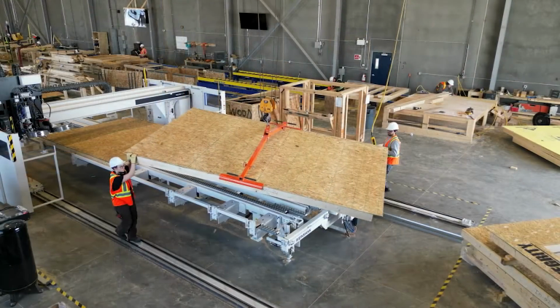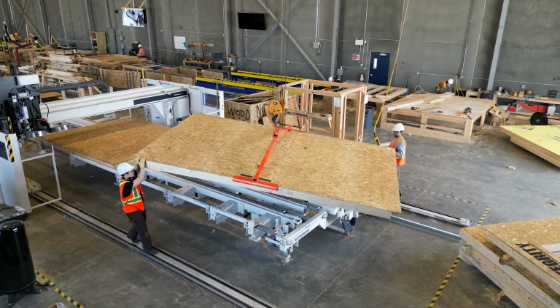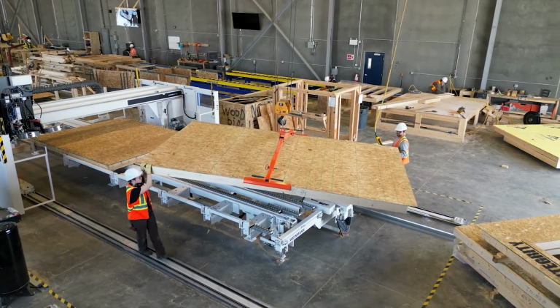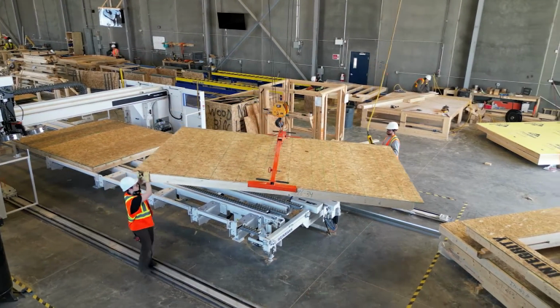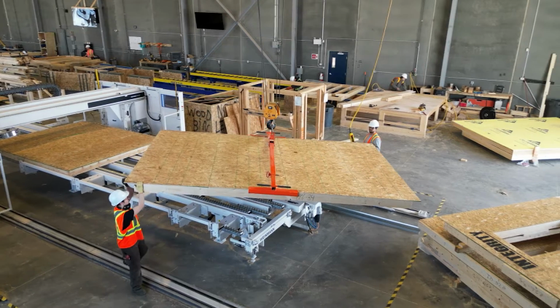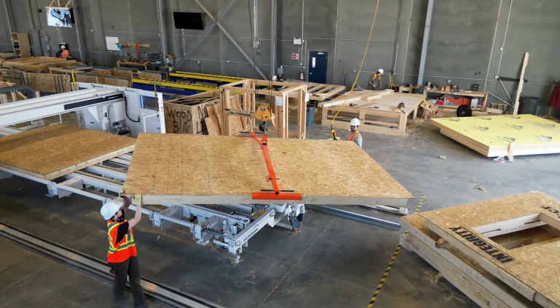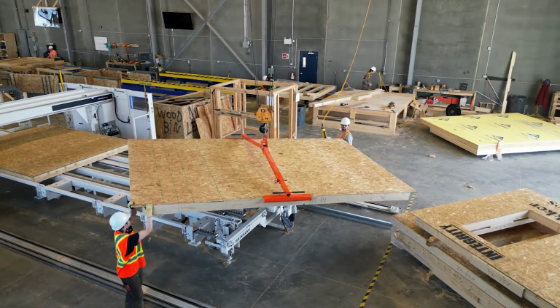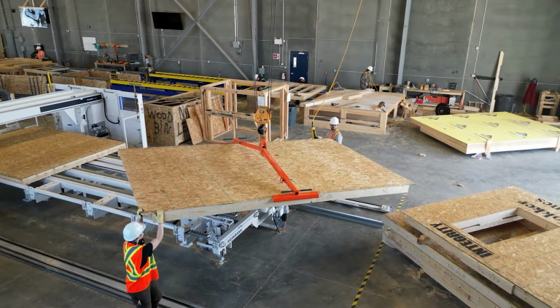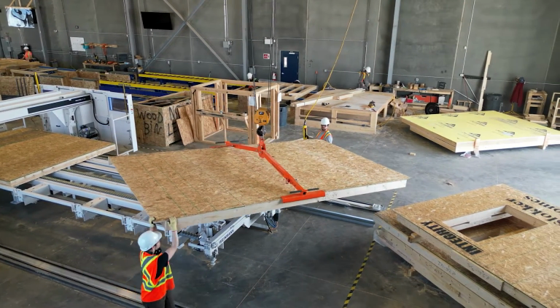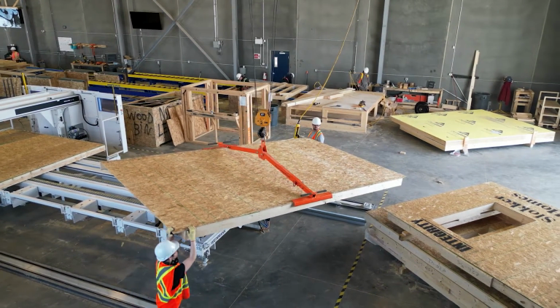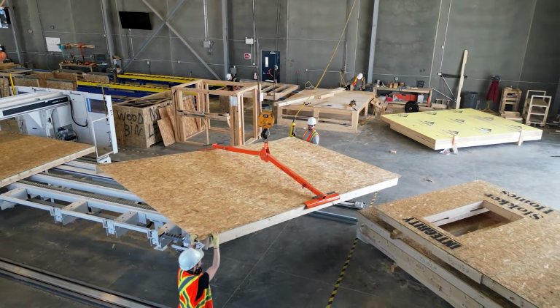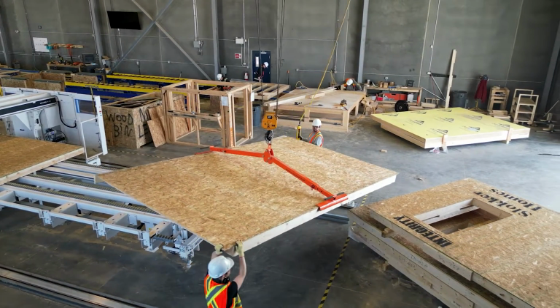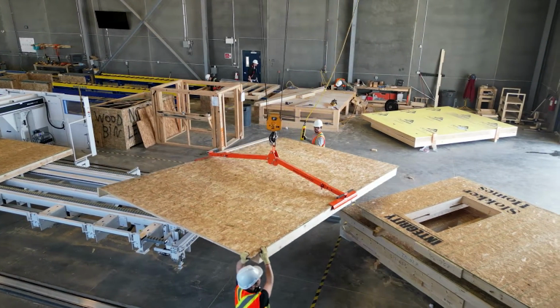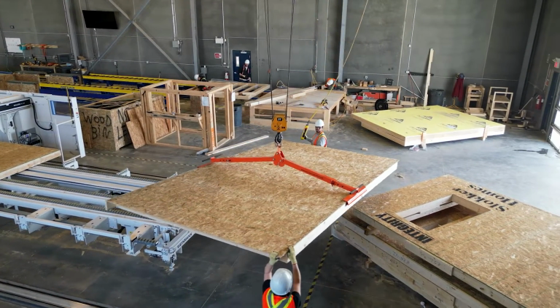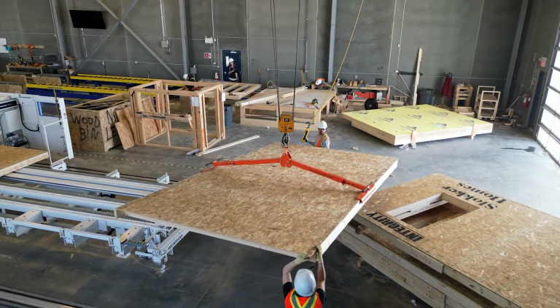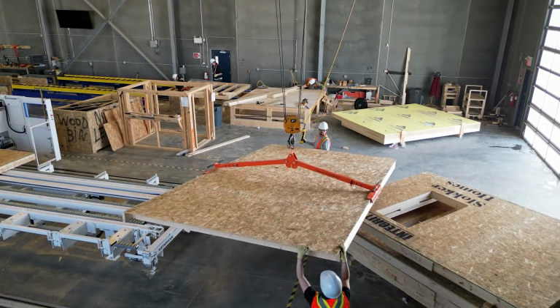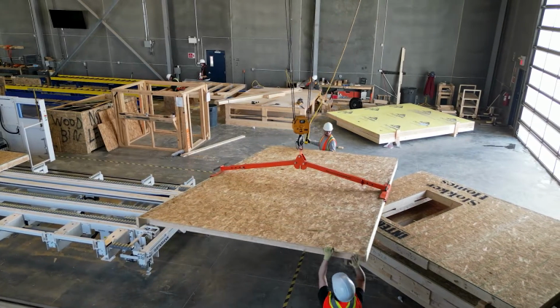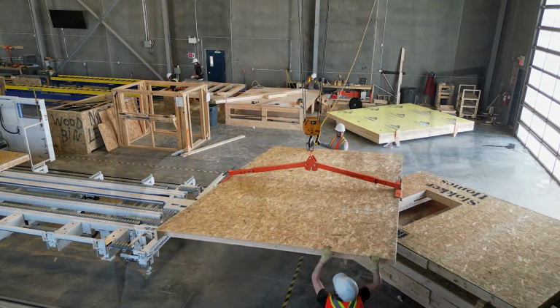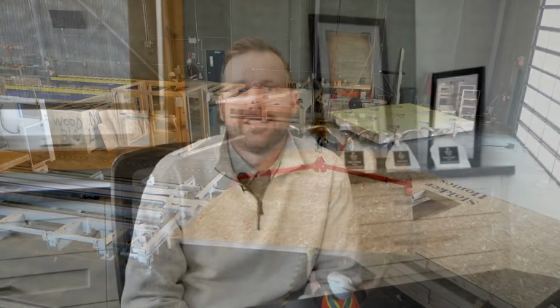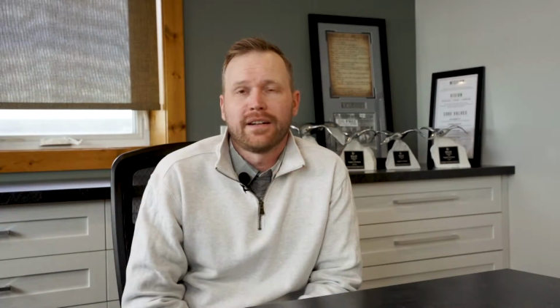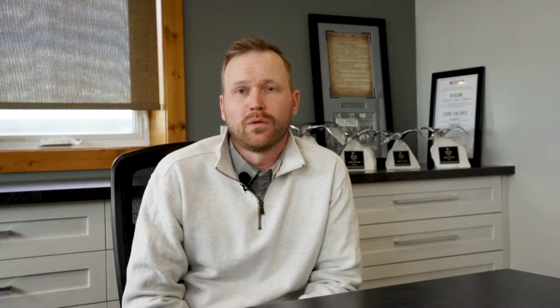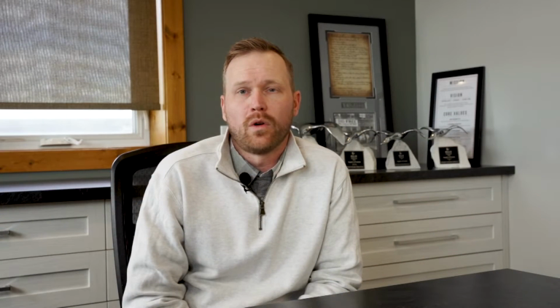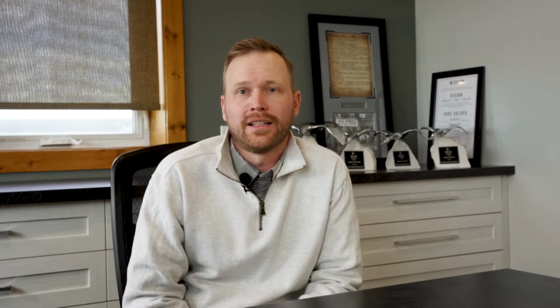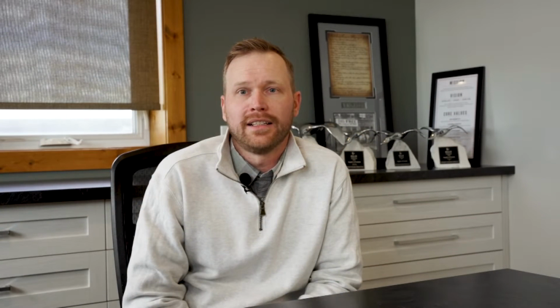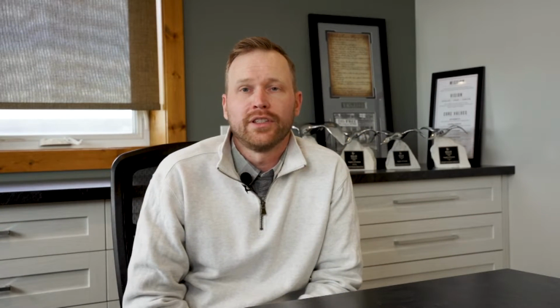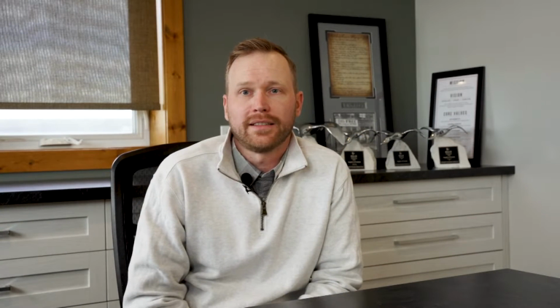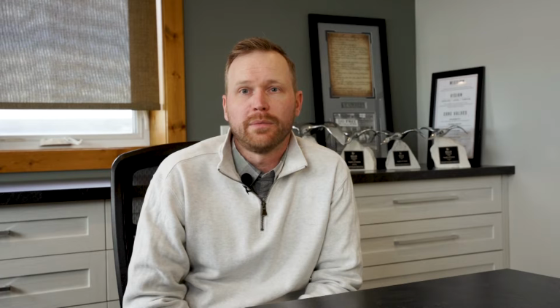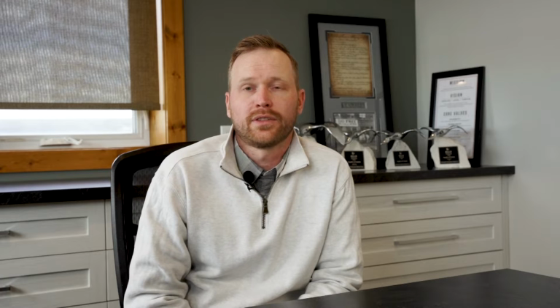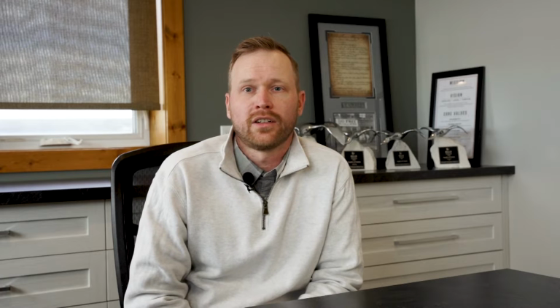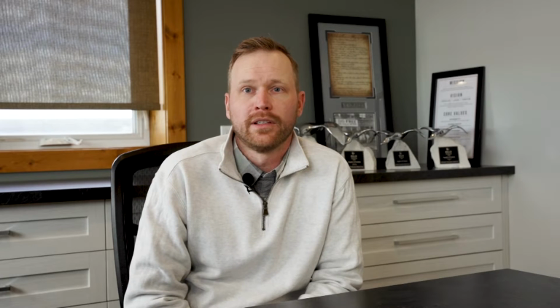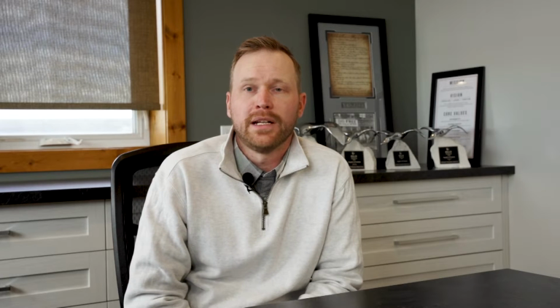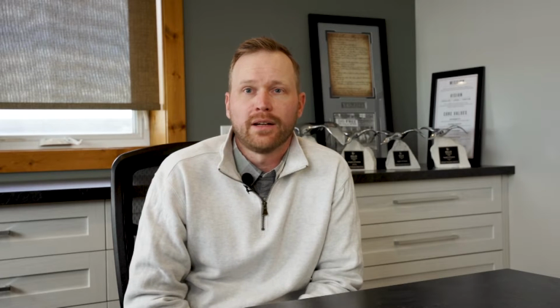We are fully engaged in supporting the needs of single and multi-family home builders. The benefit of the Weinmann wall panel line is increased capacity. We can be less reliant on labour and minimize downtime.